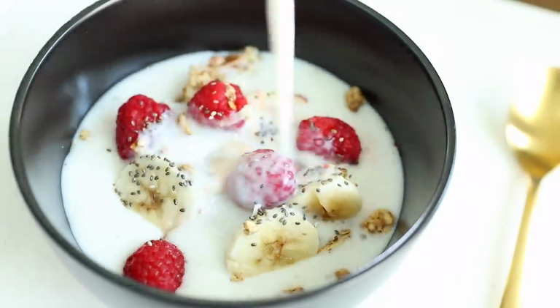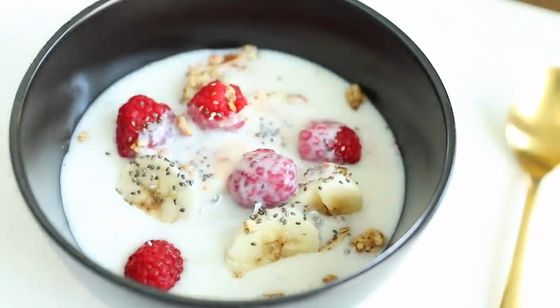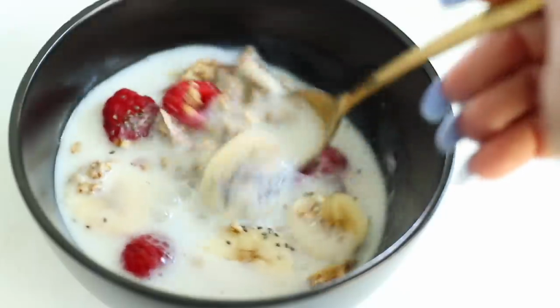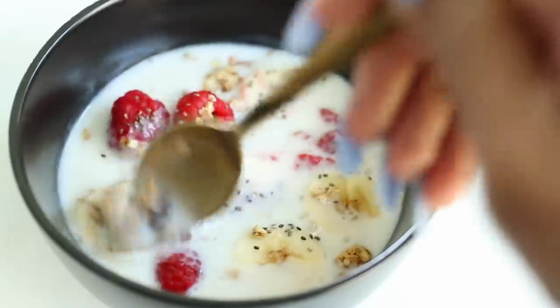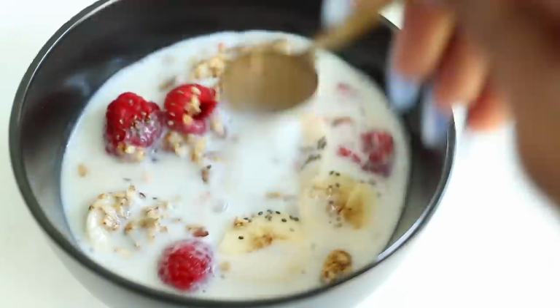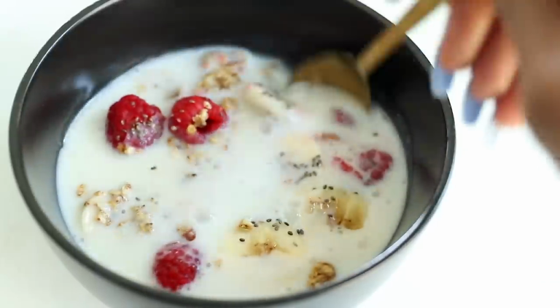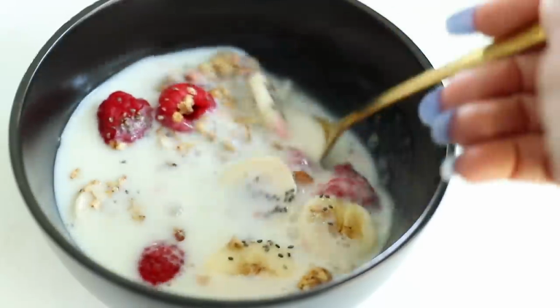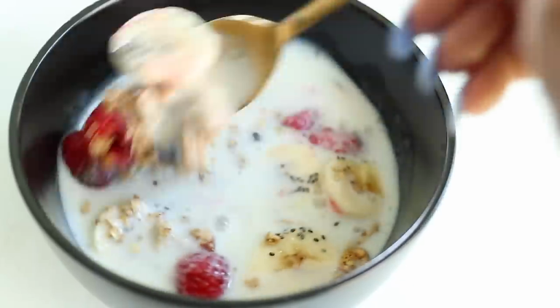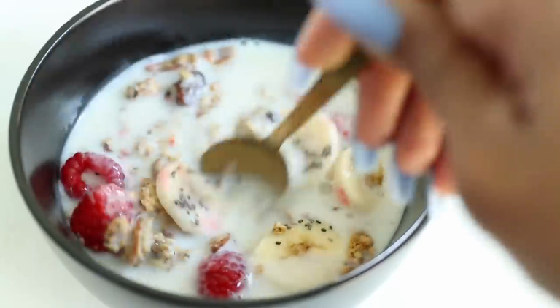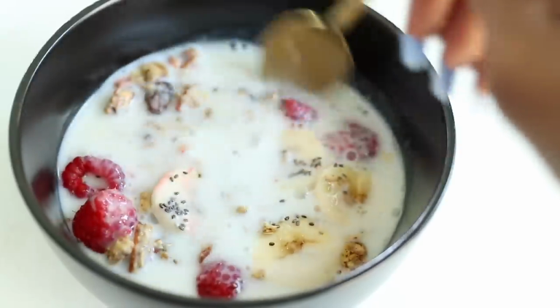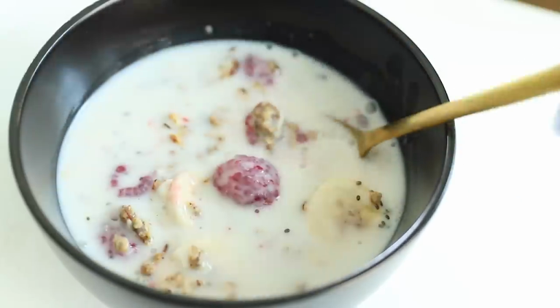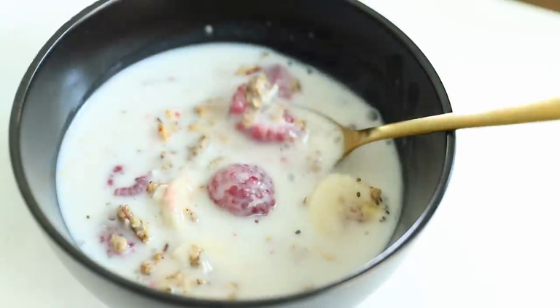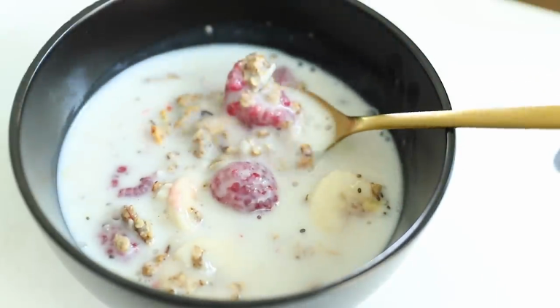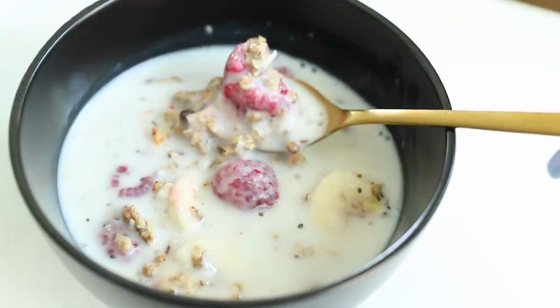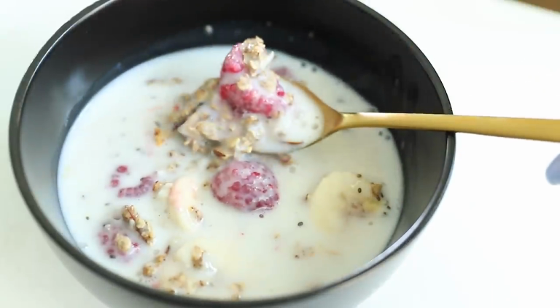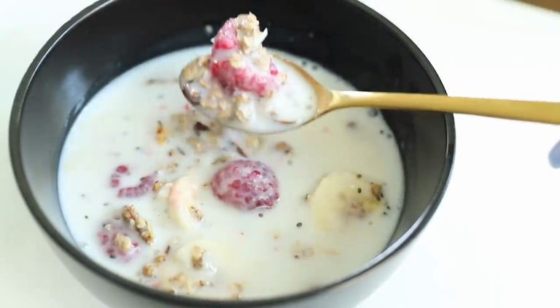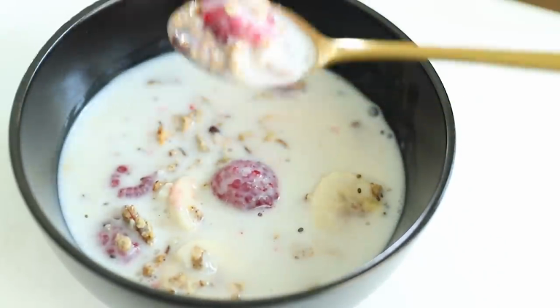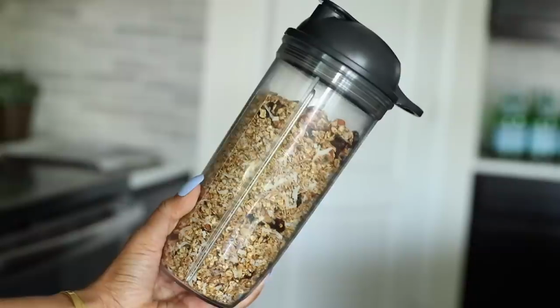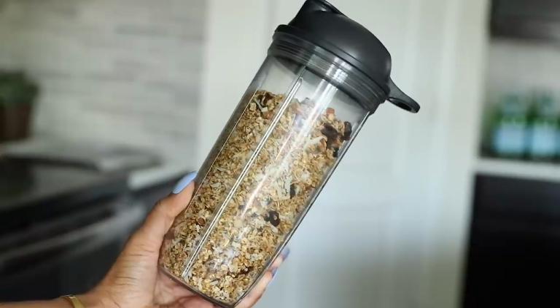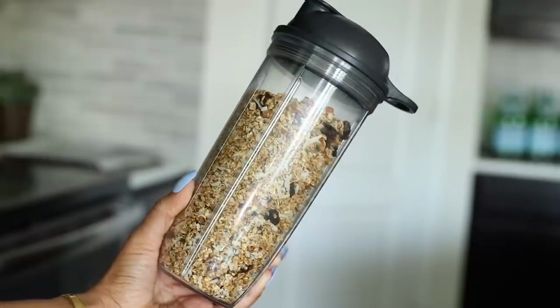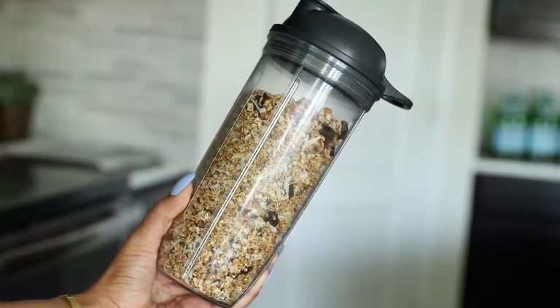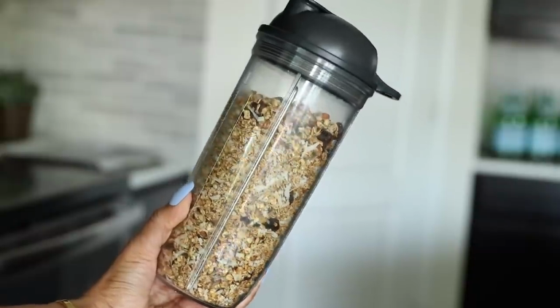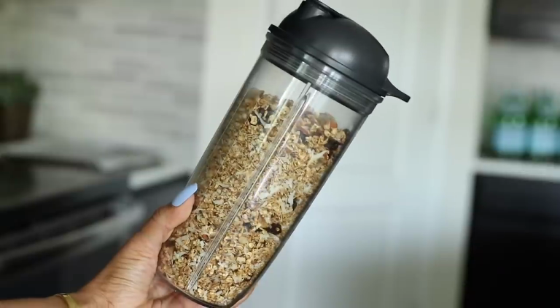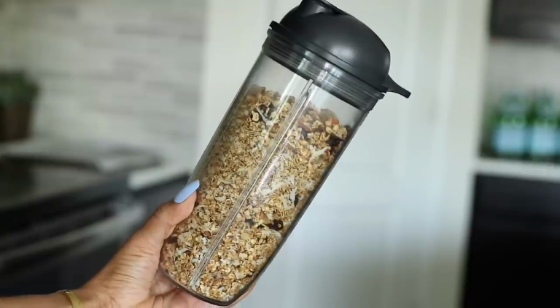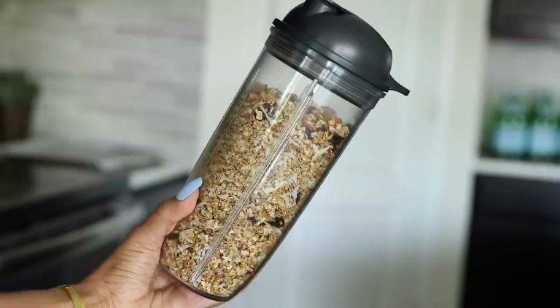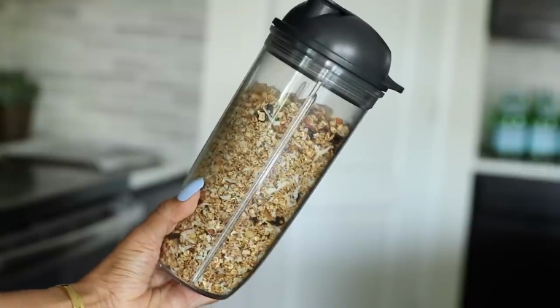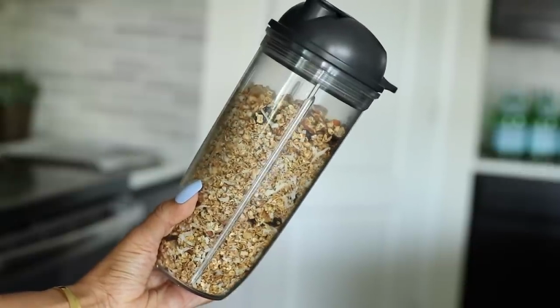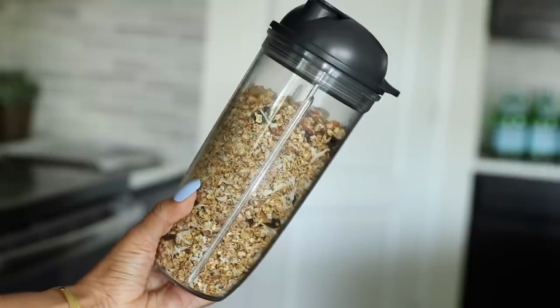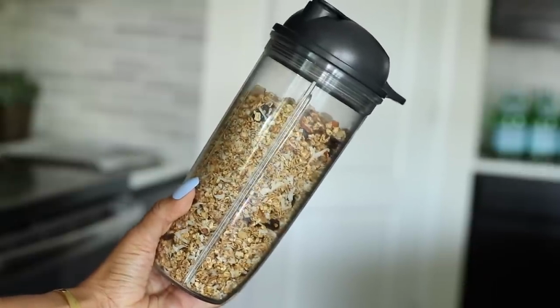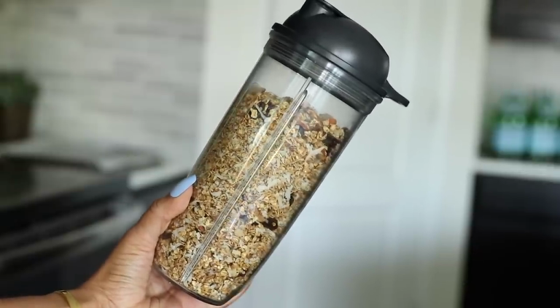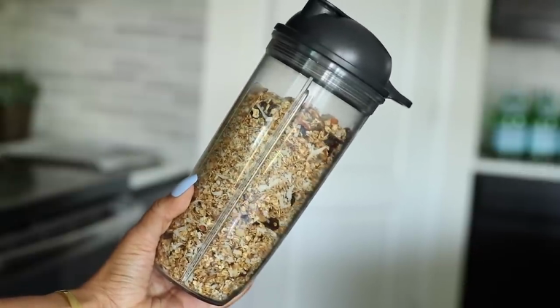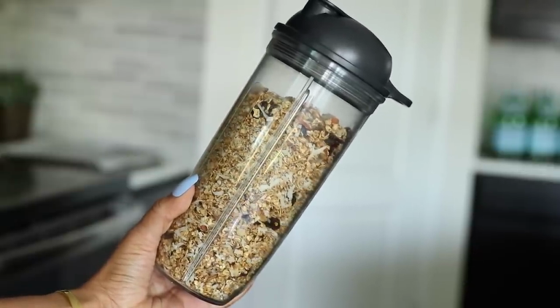I love making my own cereal like this. To me it's so much better than the ready-made store-bought stuff. I put the remaining granola in a container and store it in the fridge so I can have it for another time.